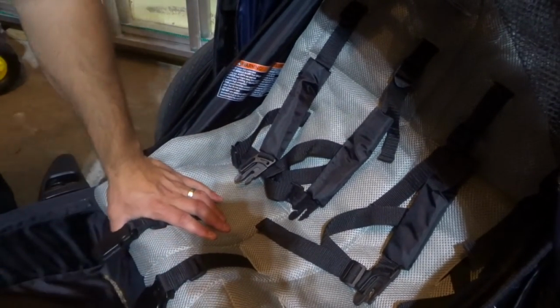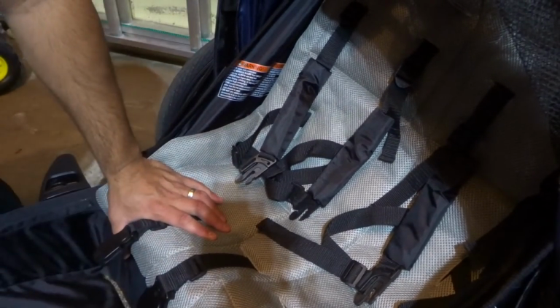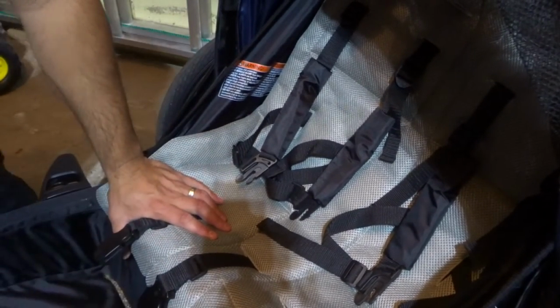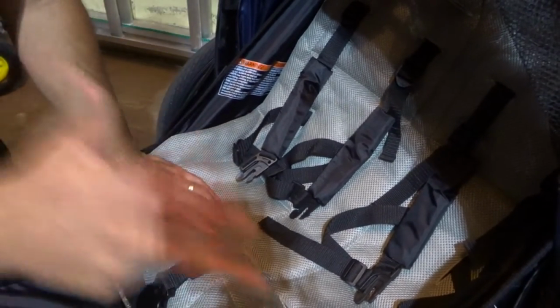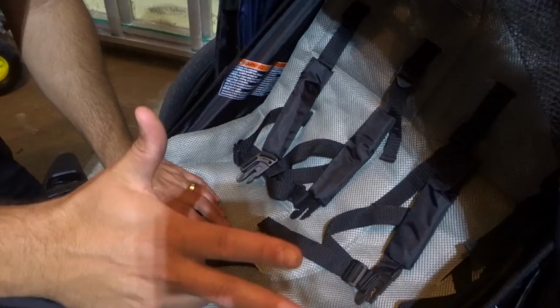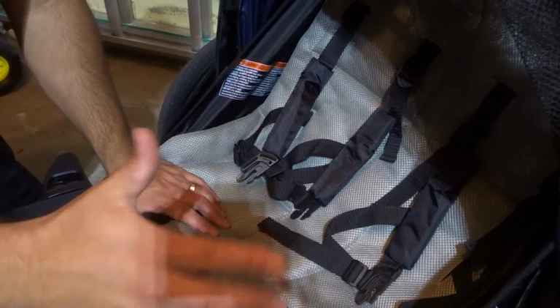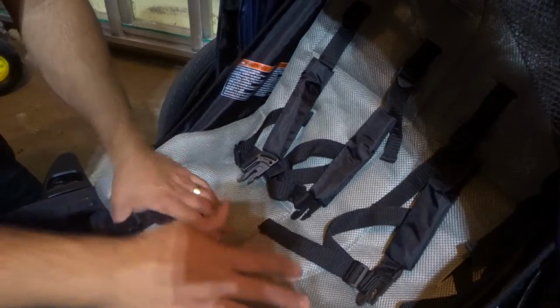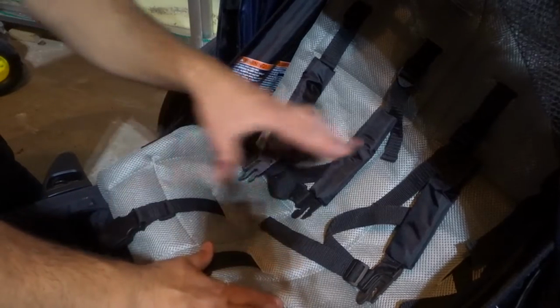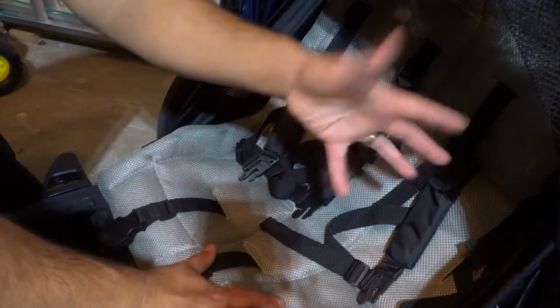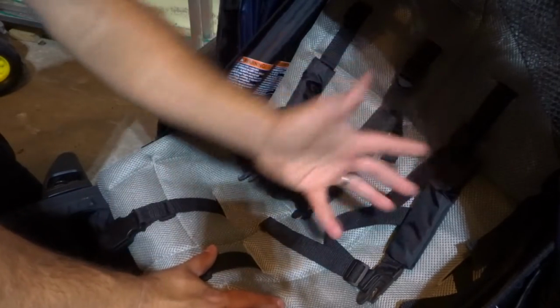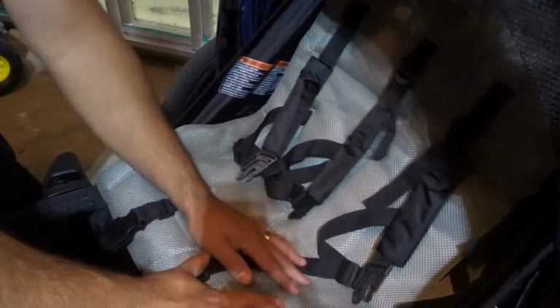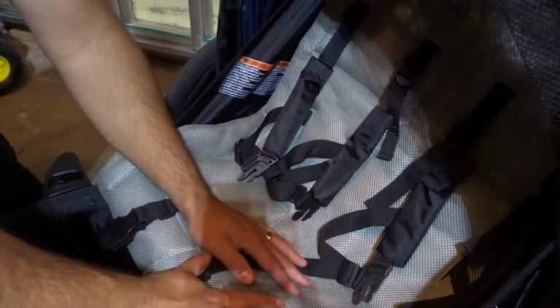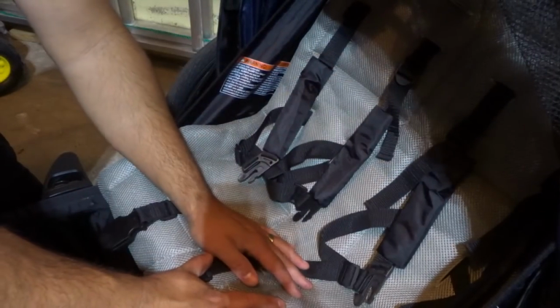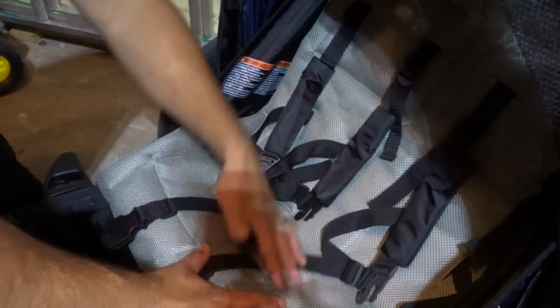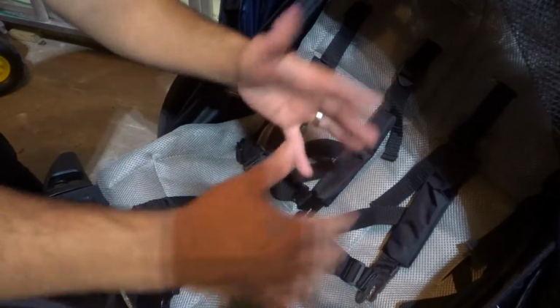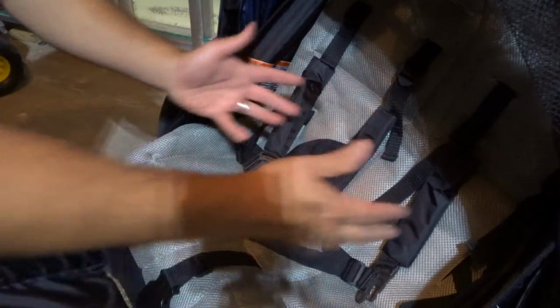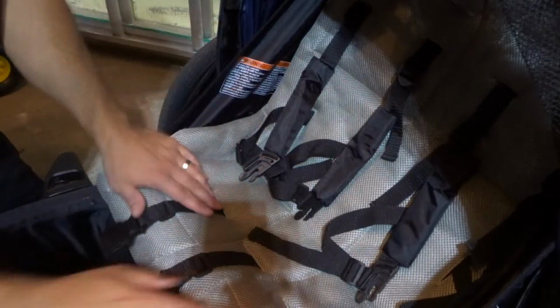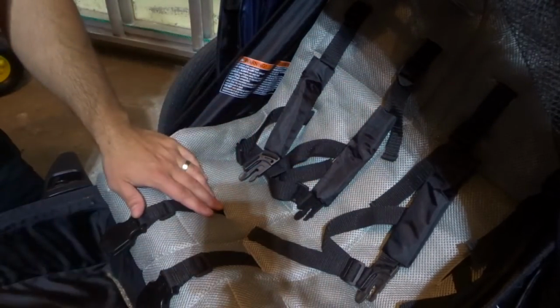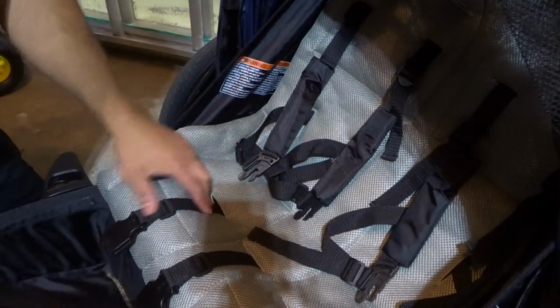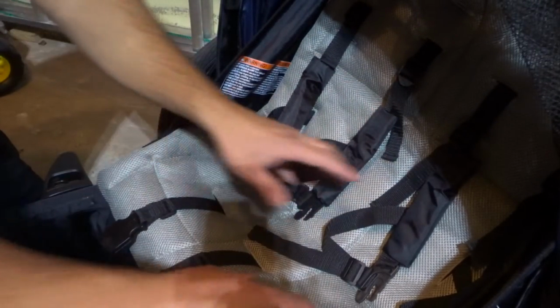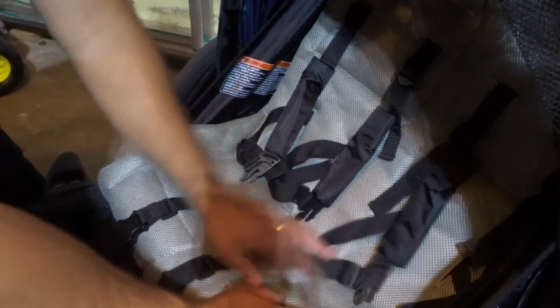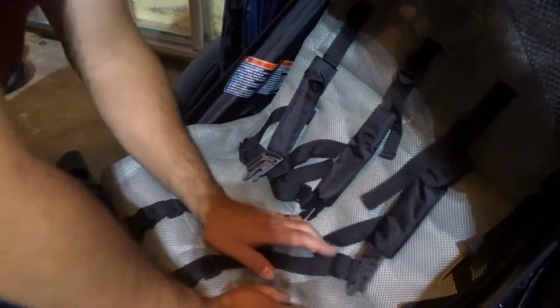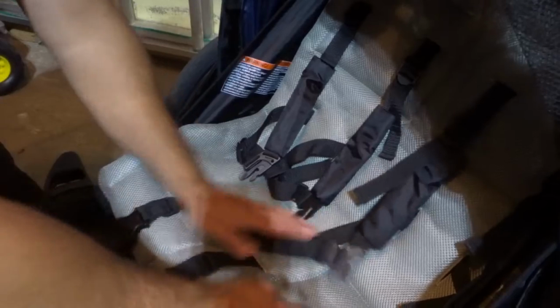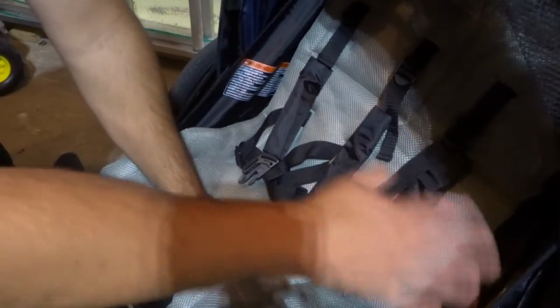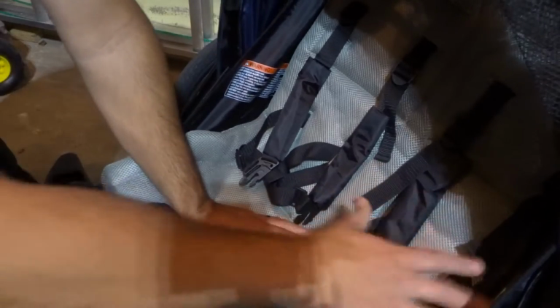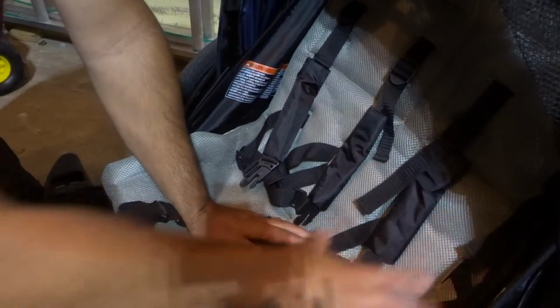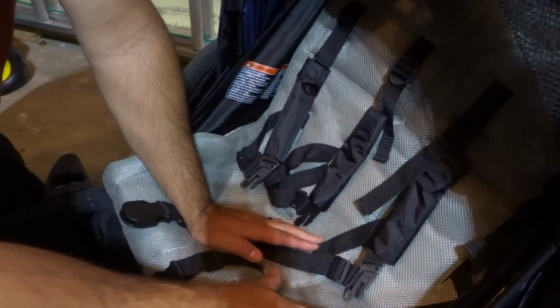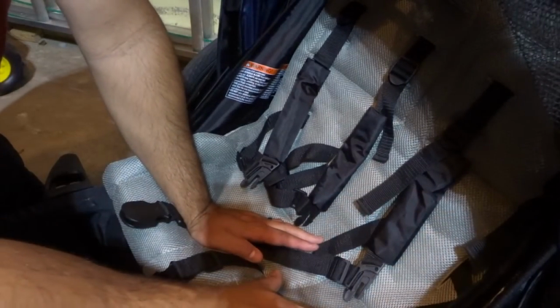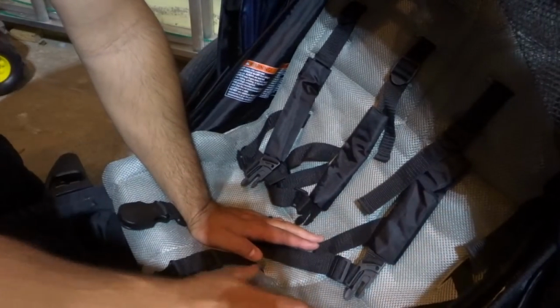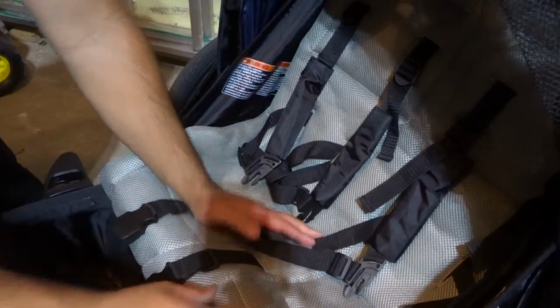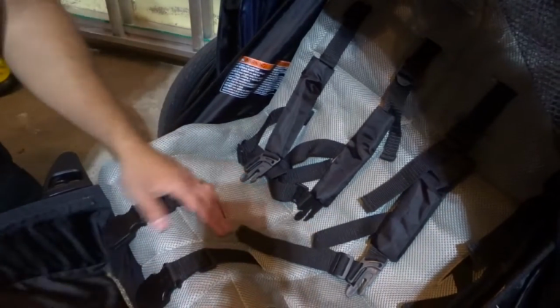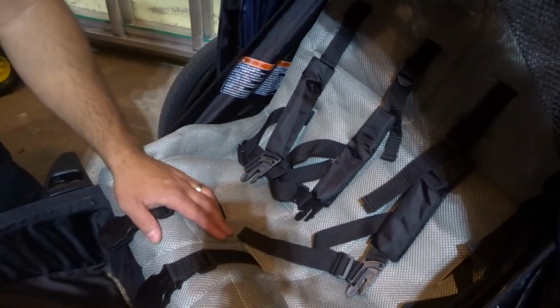There are essentially three adjustments that you can make — three types of adjustments for each set of straps. So I'm going to go over just one of them over here and show you the three adjustments.